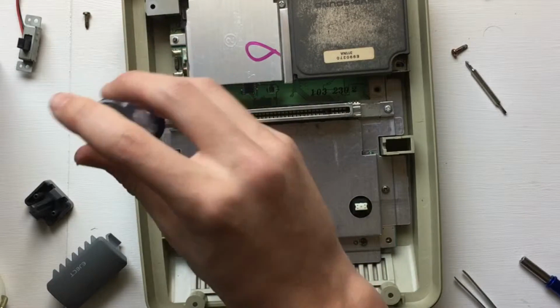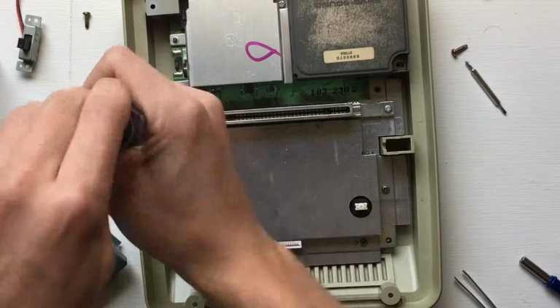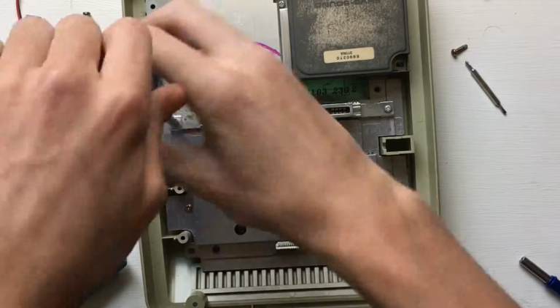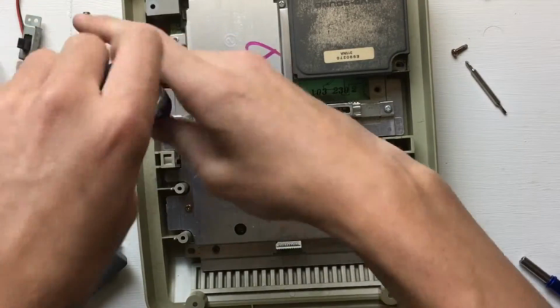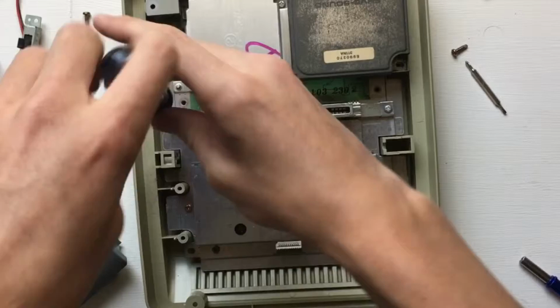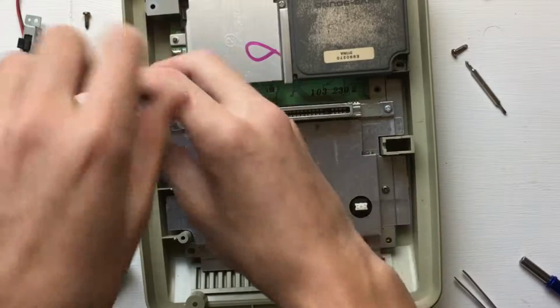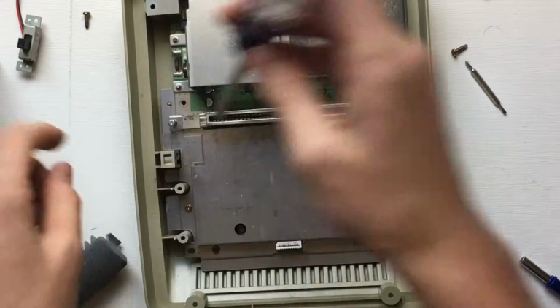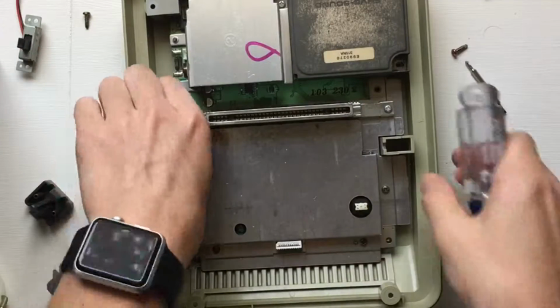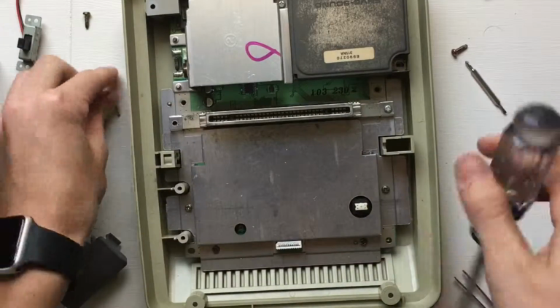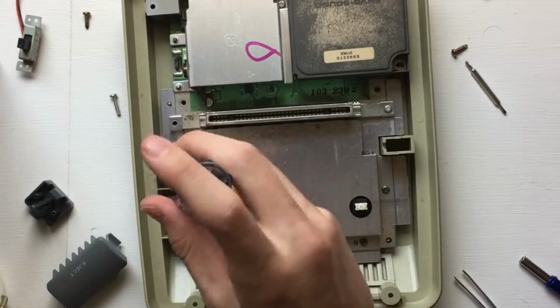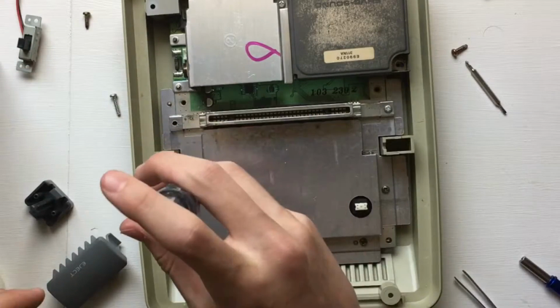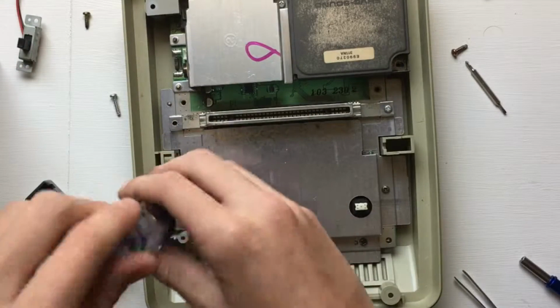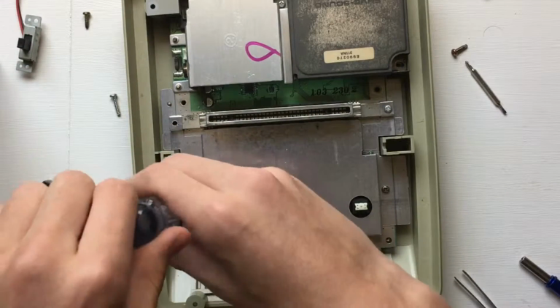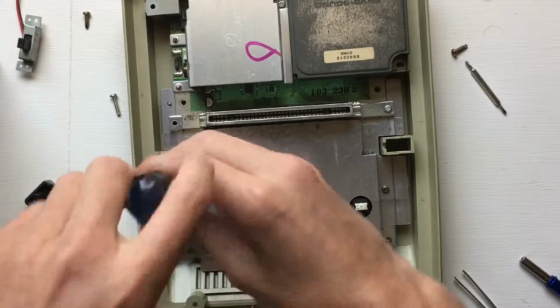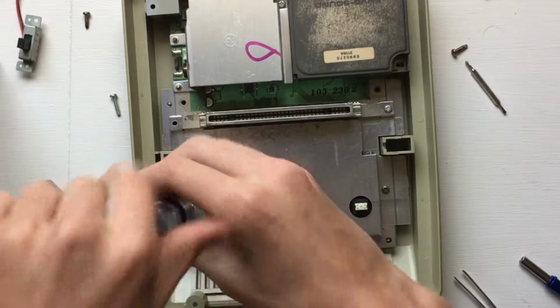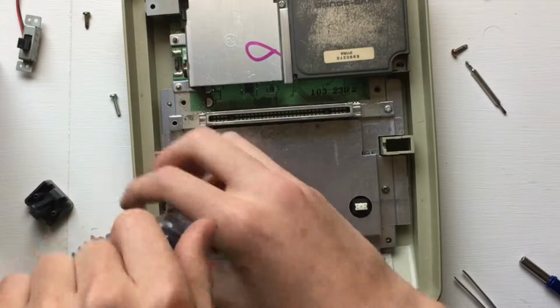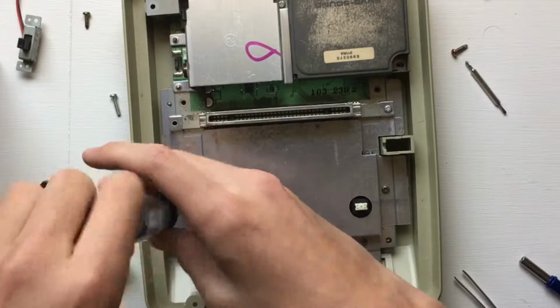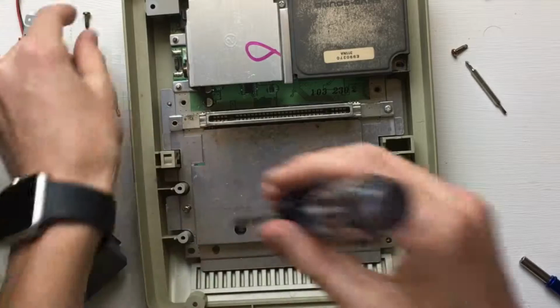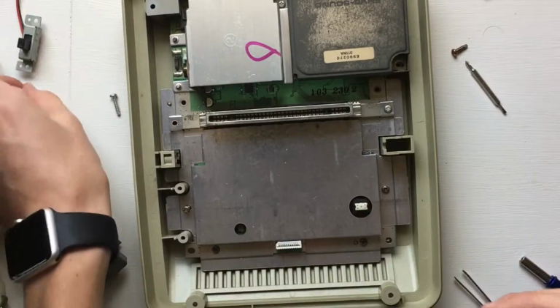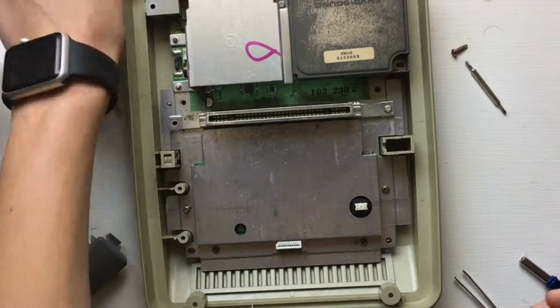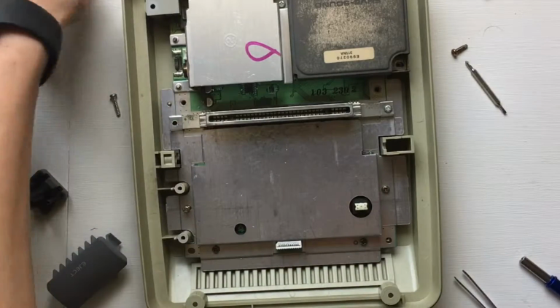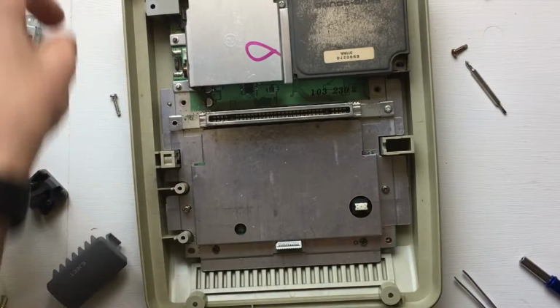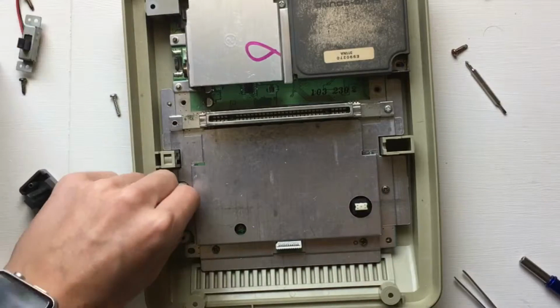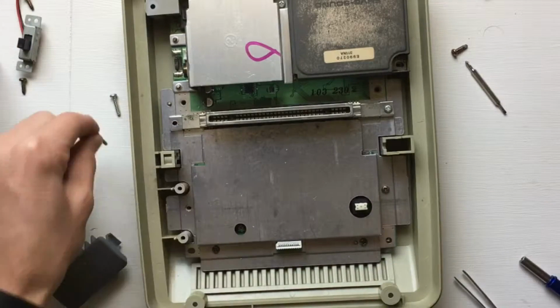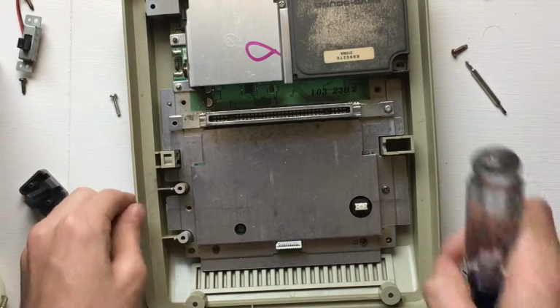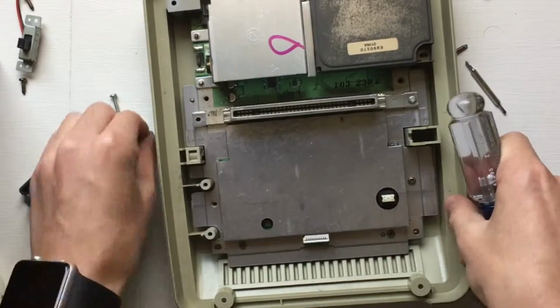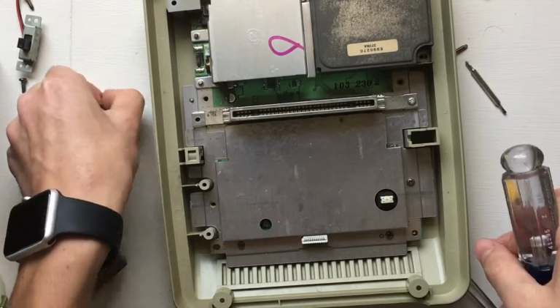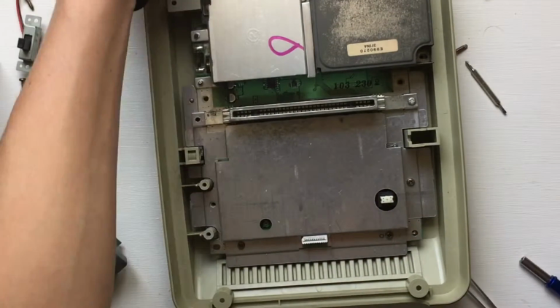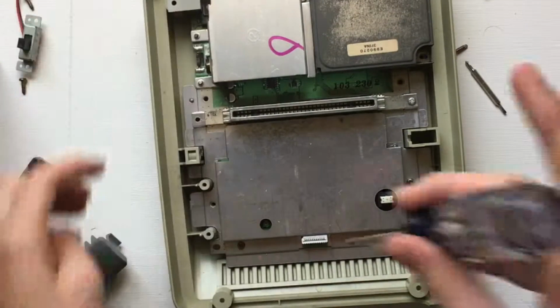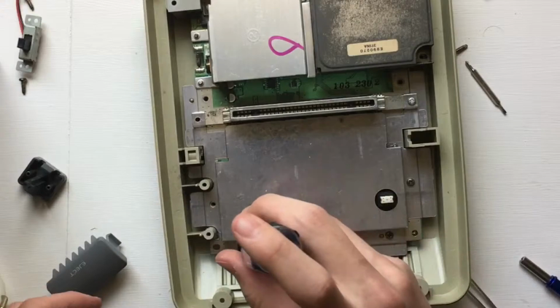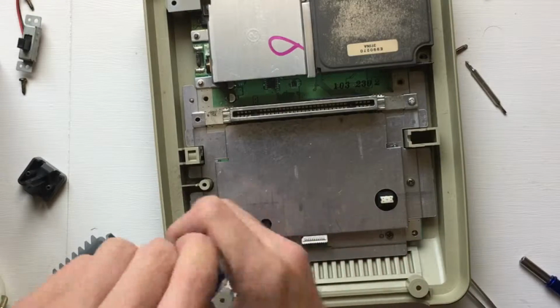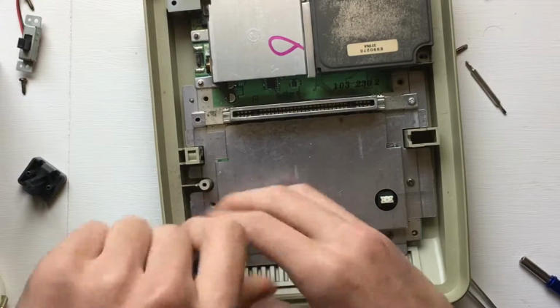Now on to removing the RF shield from the board. There are six screws on it — the two silver ones are the longest and those go up top by the cartridge port. The other four are interchangeable; they're all the same size.